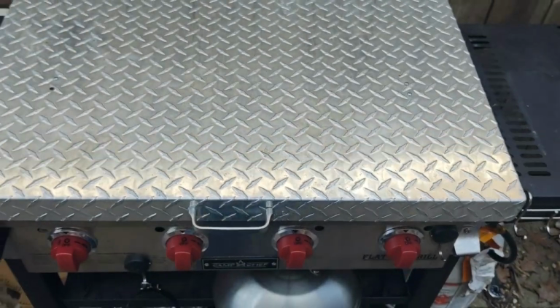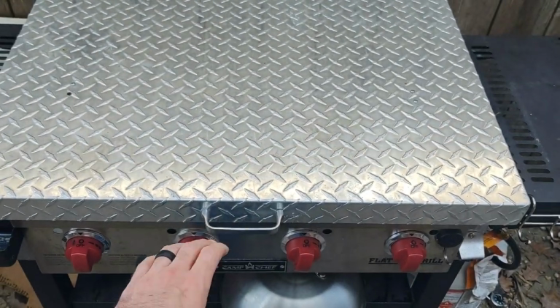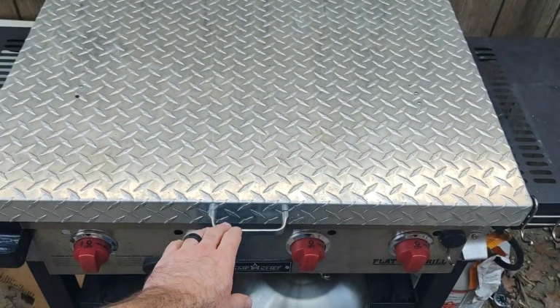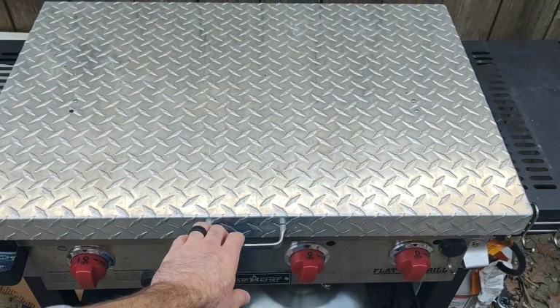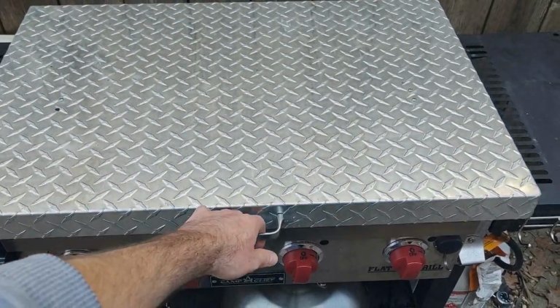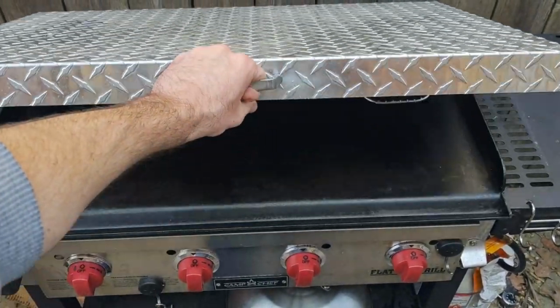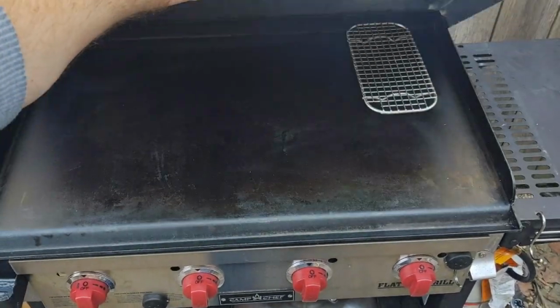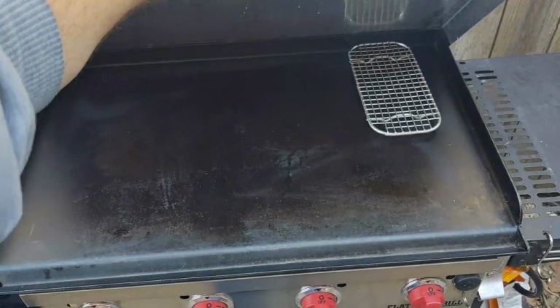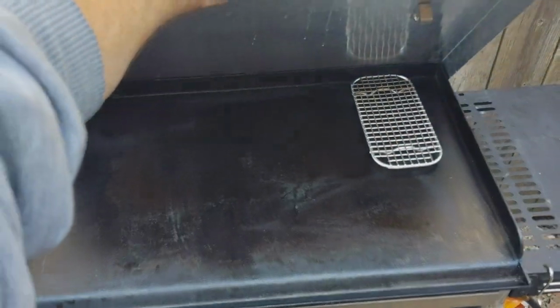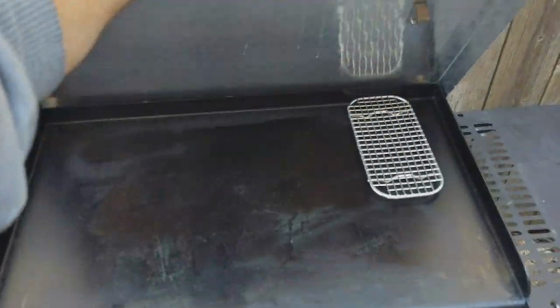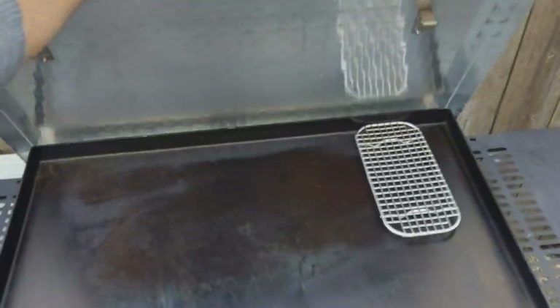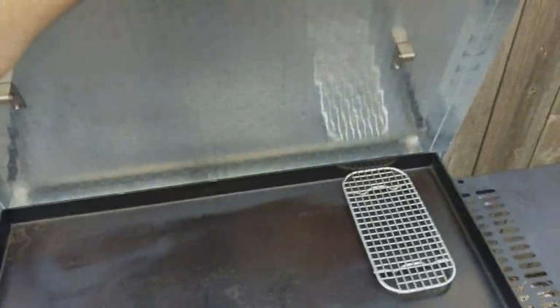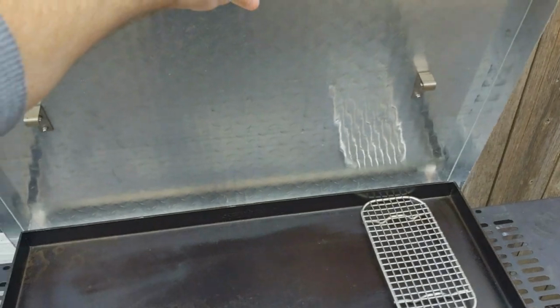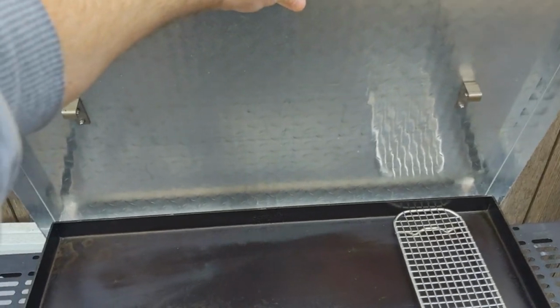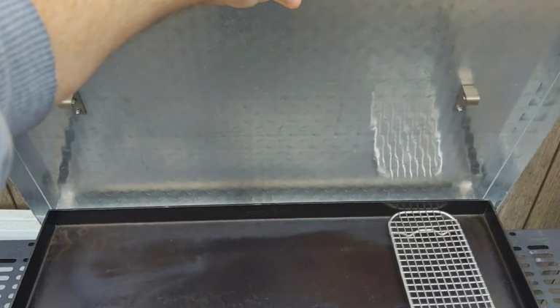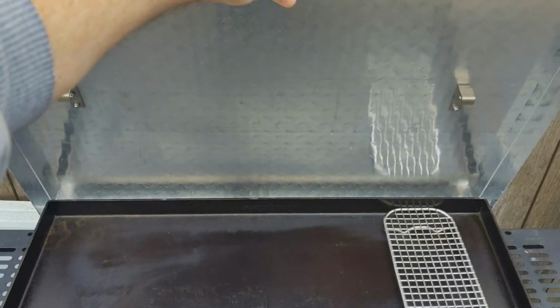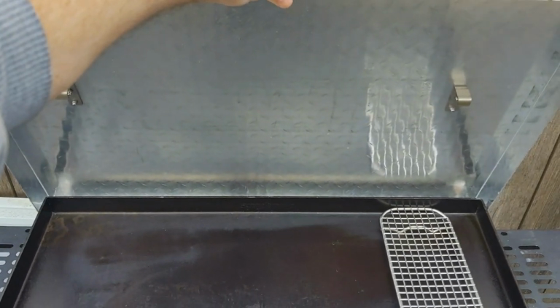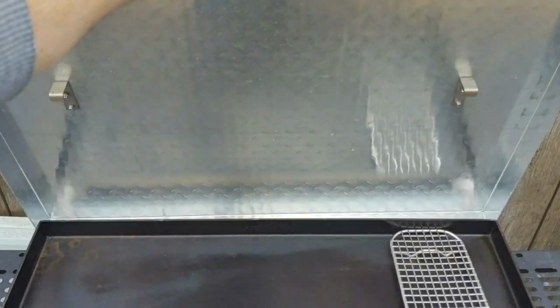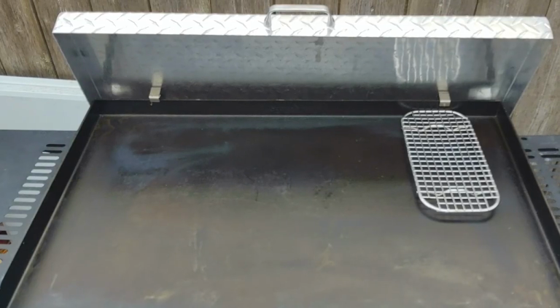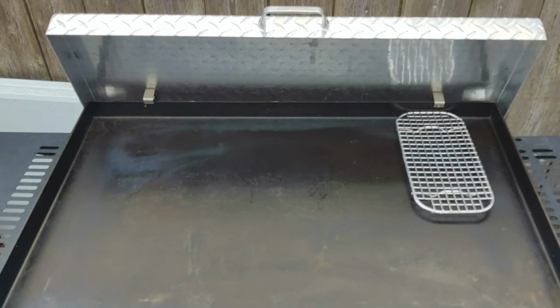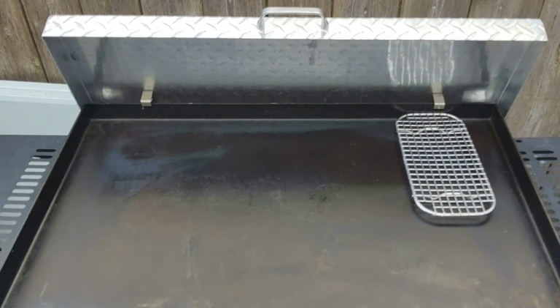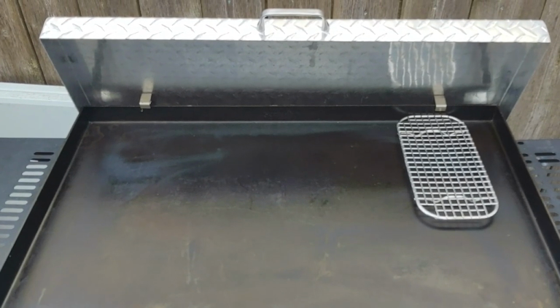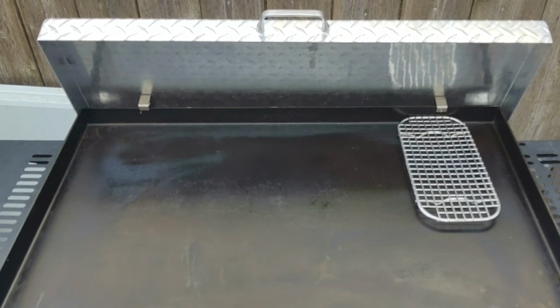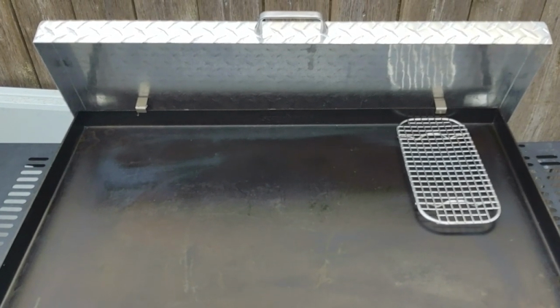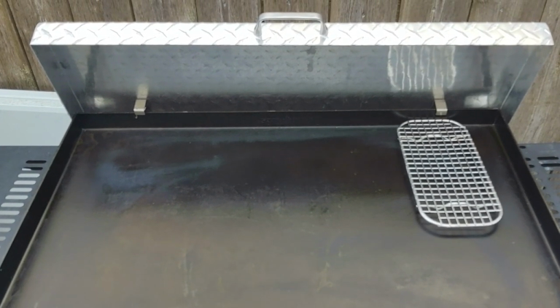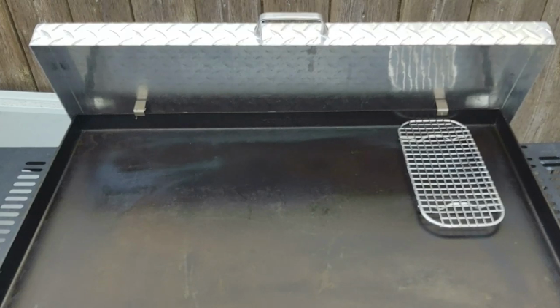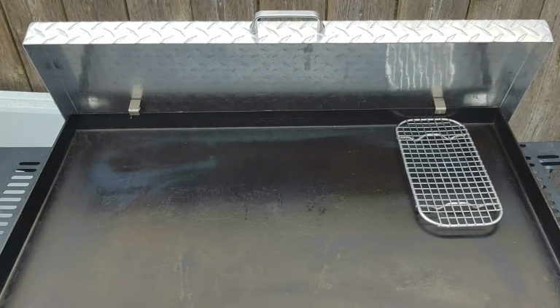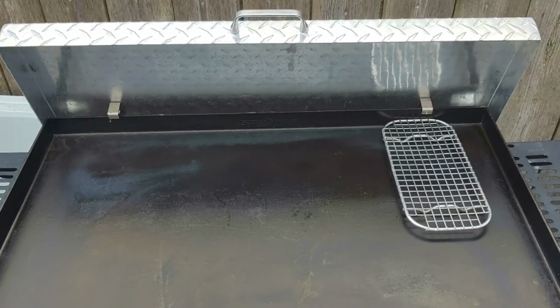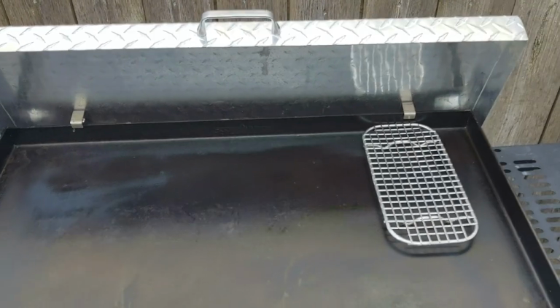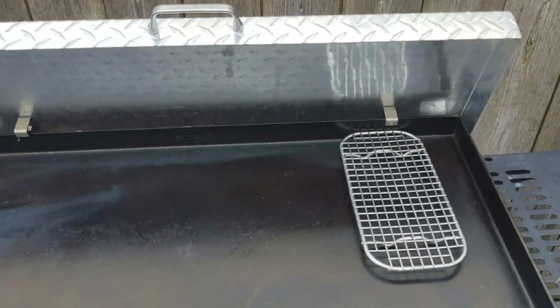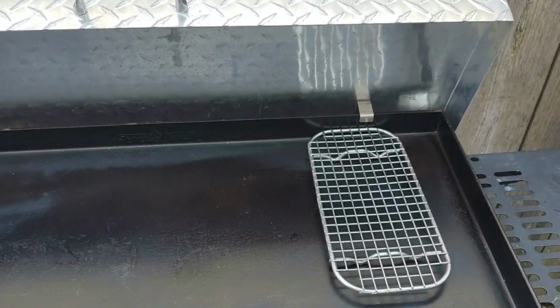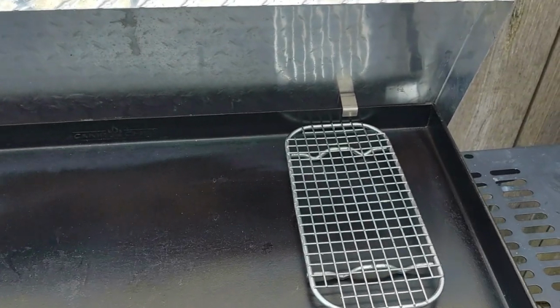See the screws on top — they come with this little silicone washer so no water gets through. It's extremely lightweight; you can lift it up with one hand. It's got two little tabs that hook right onto the back of your griddle, easy to get on.